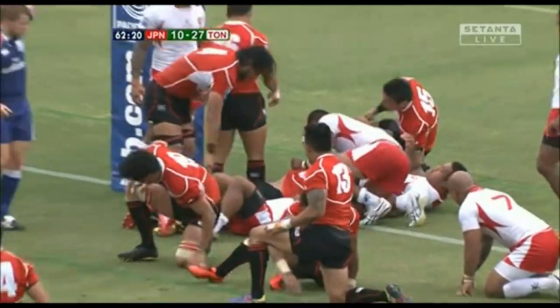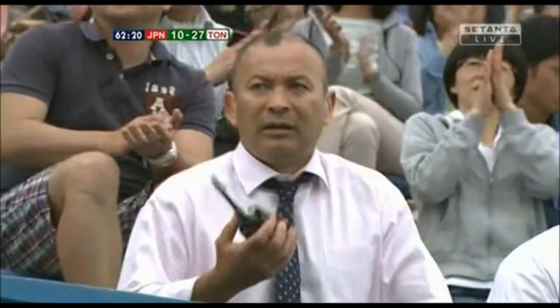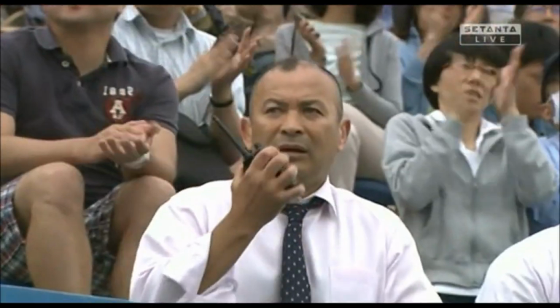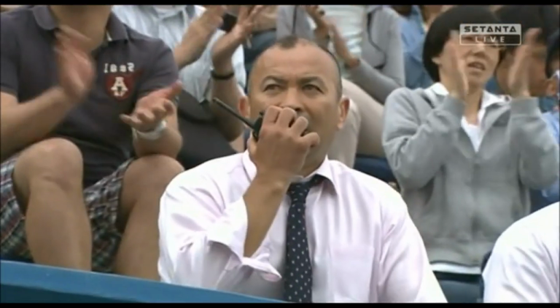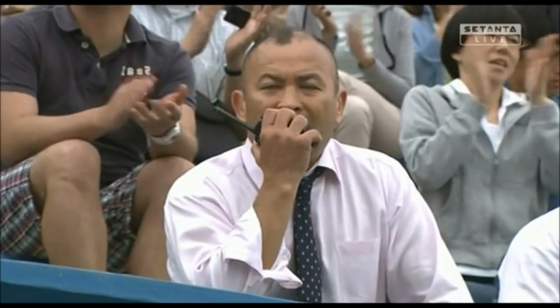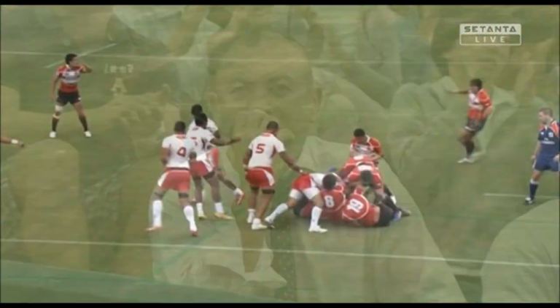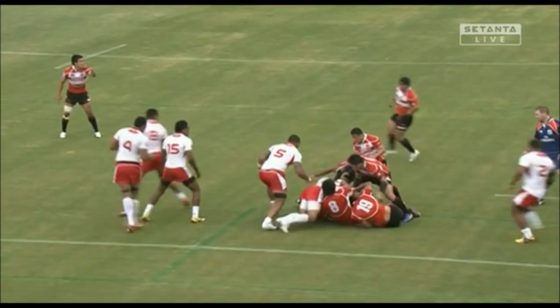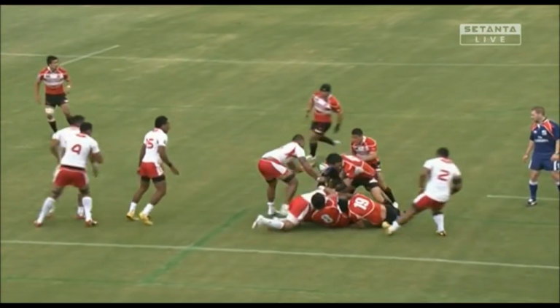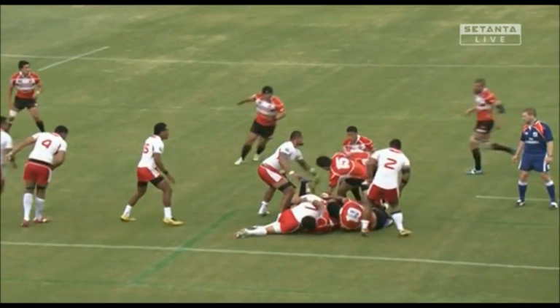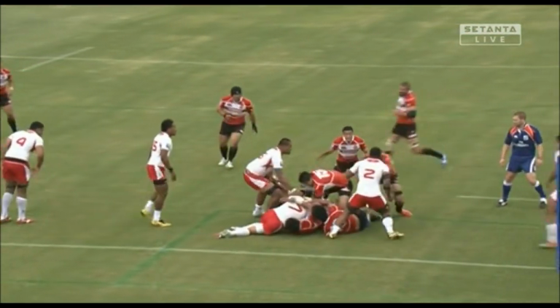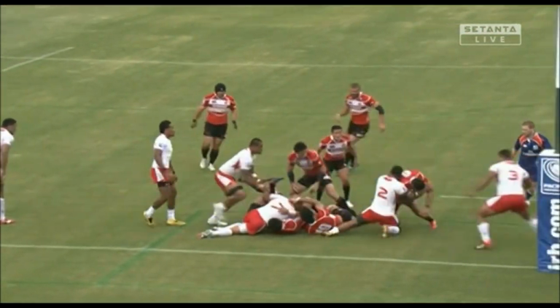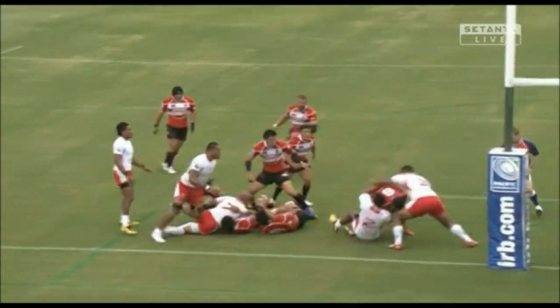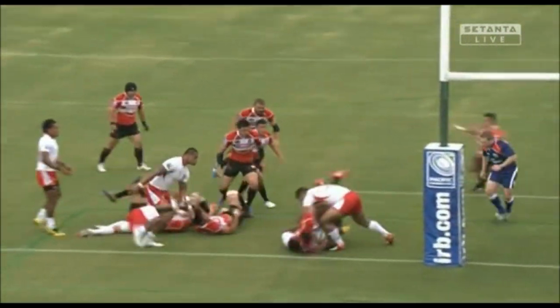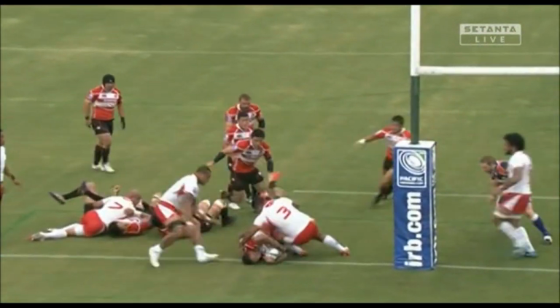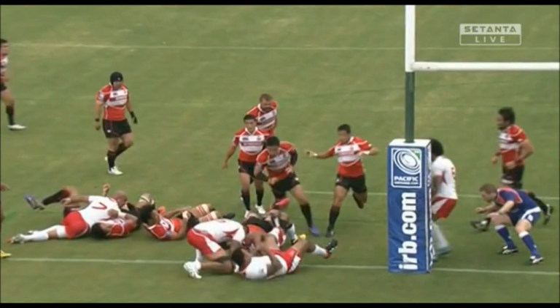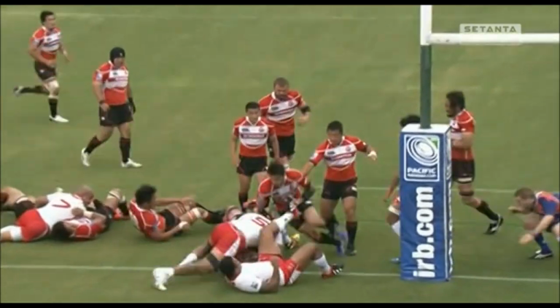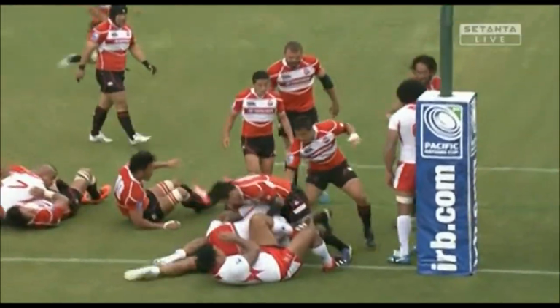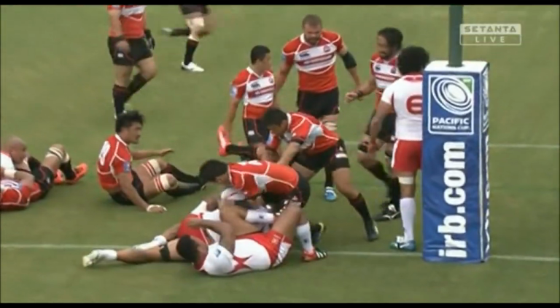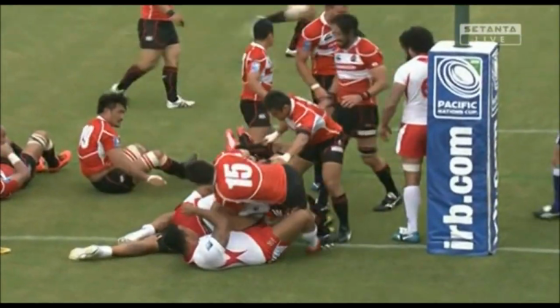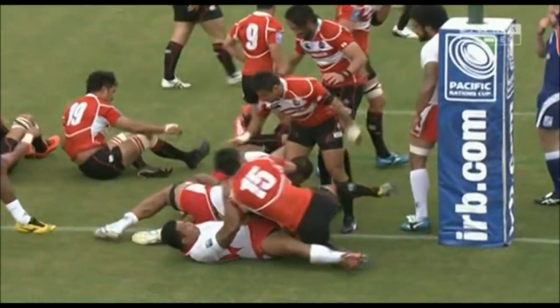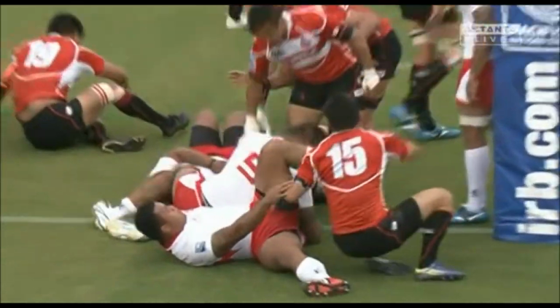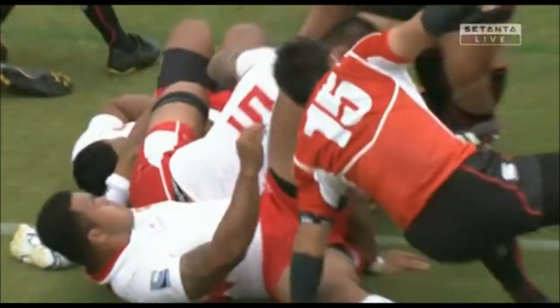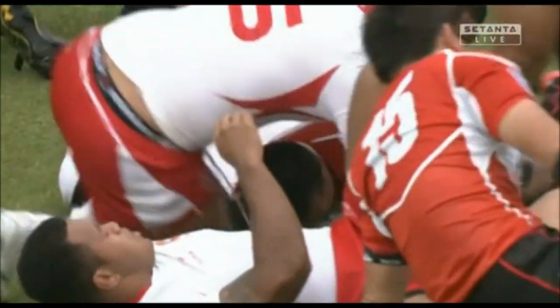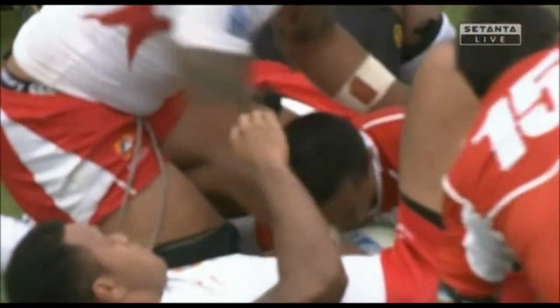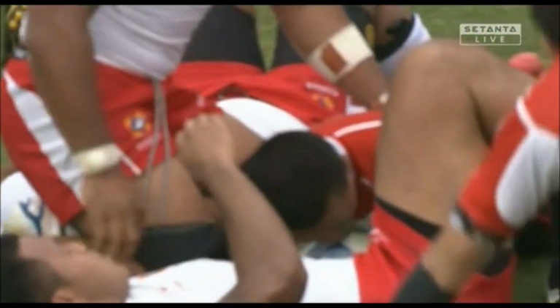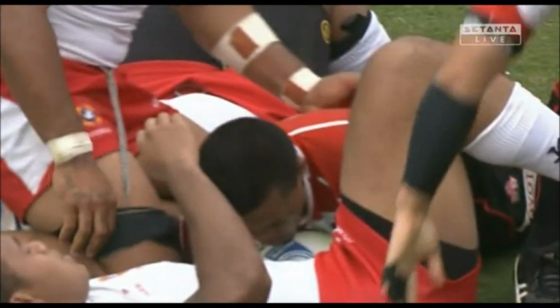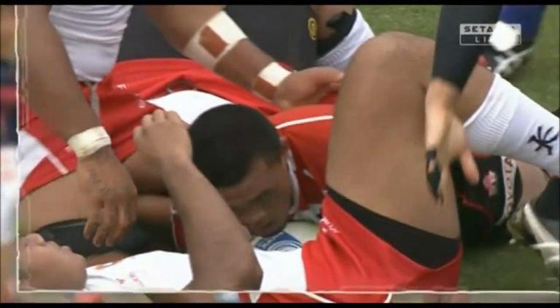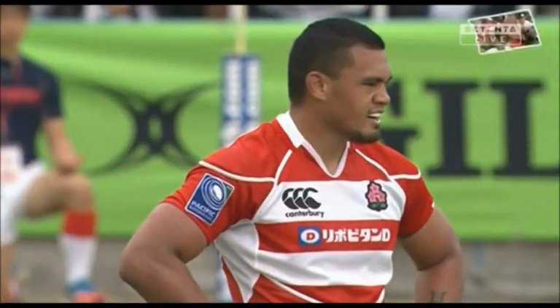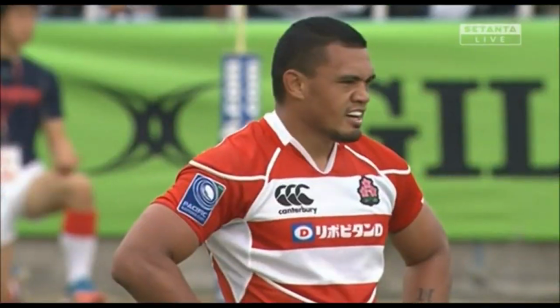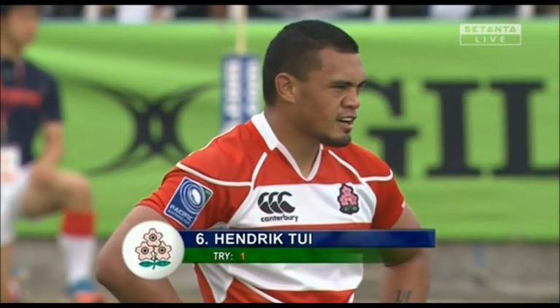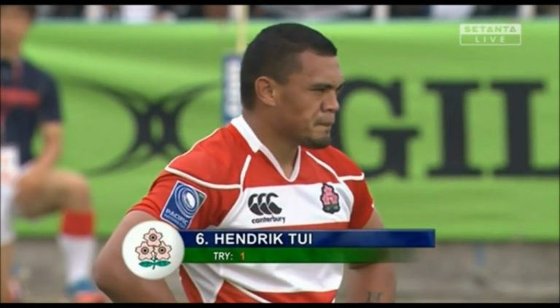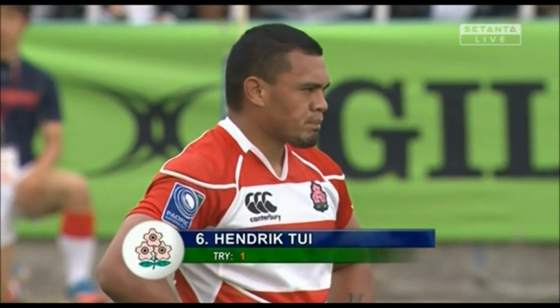Has the try been awarded? Yeah, got it — been awarded. This Latu just holds him up initially, and then Hendrik Tui had to work out a couple of big Tongan defenders to get through. Tony Veya there lying on the ground in front of him is one of them.